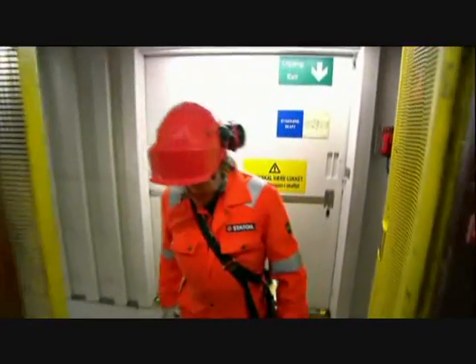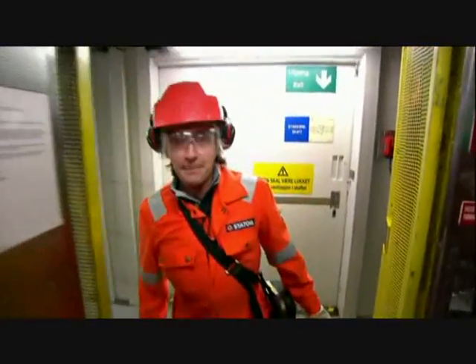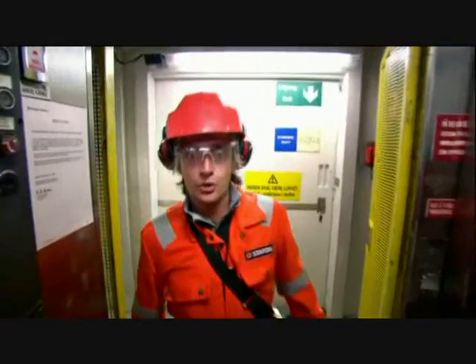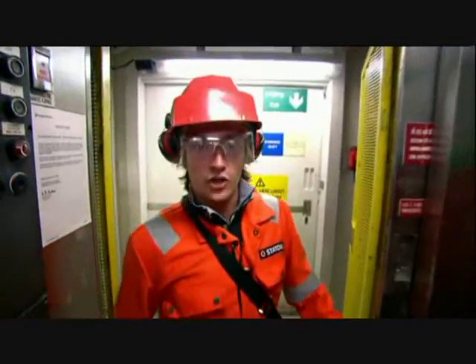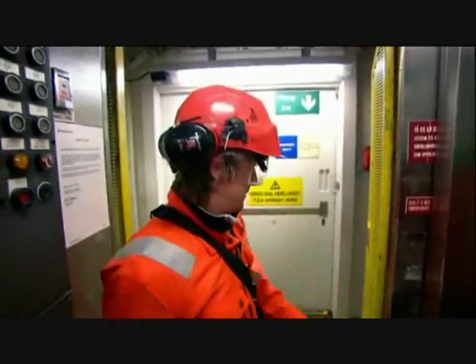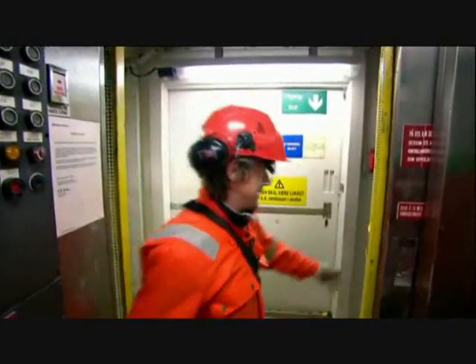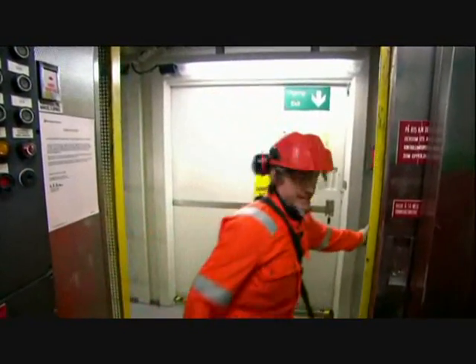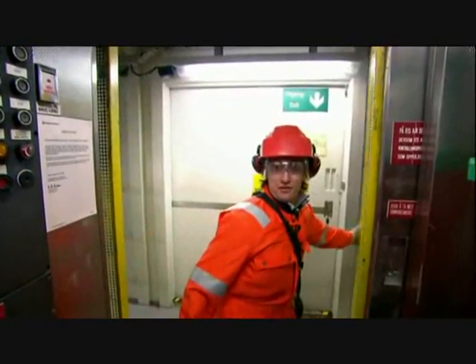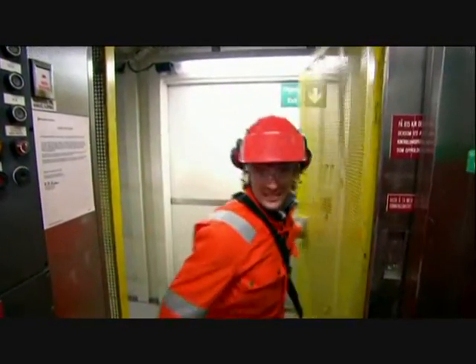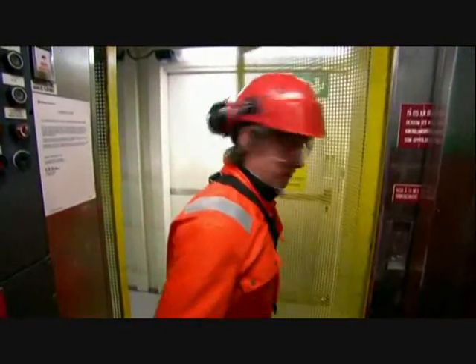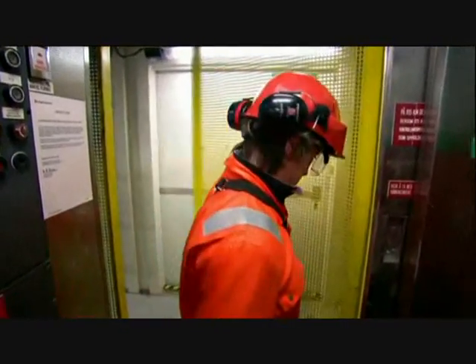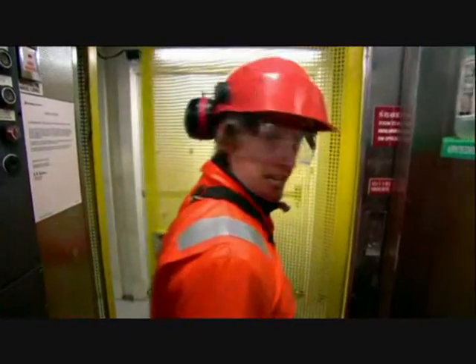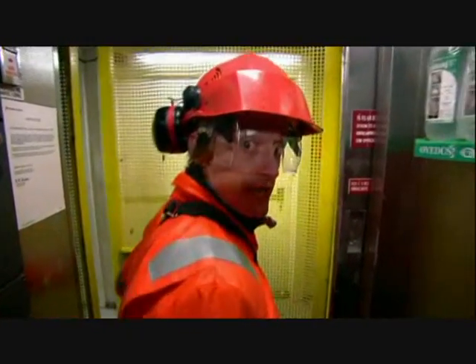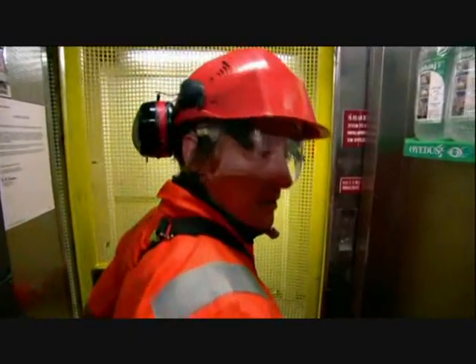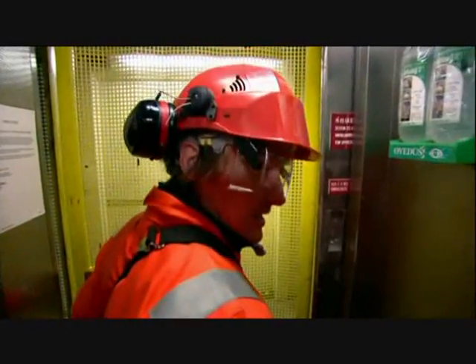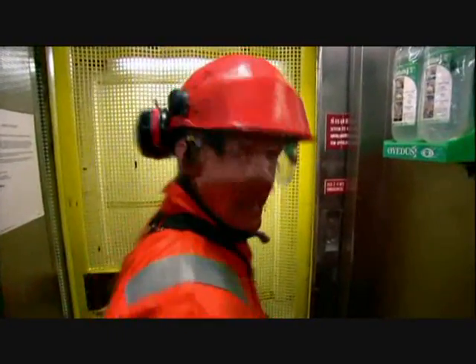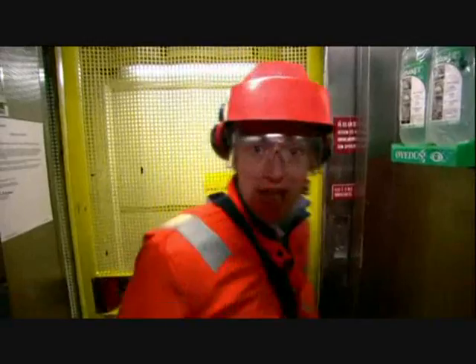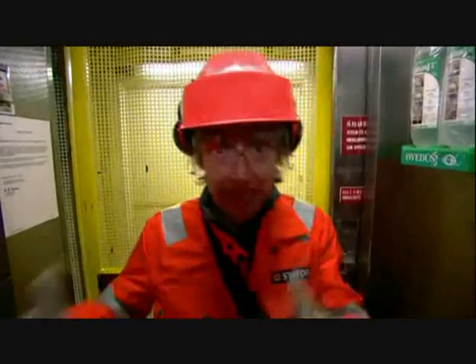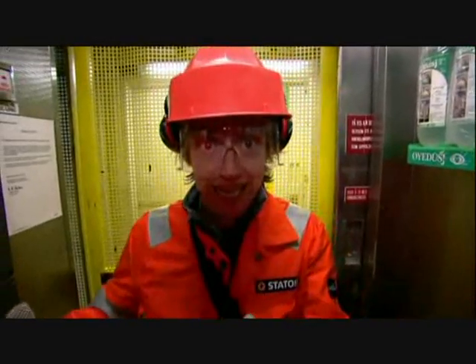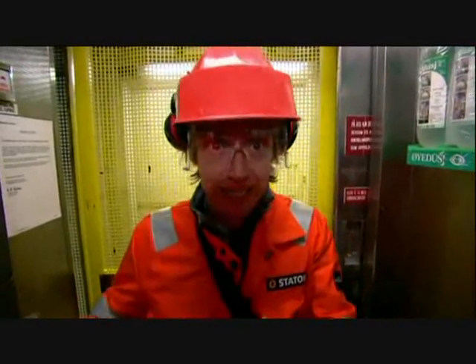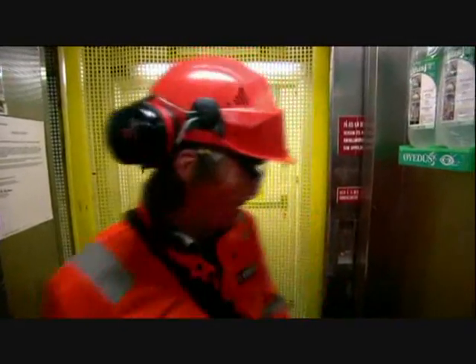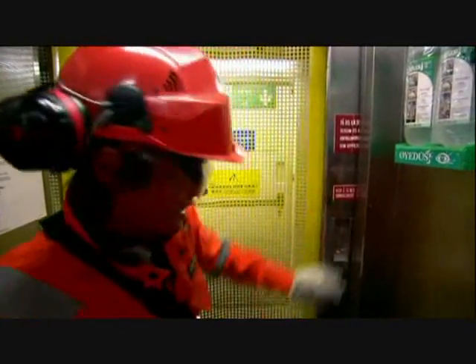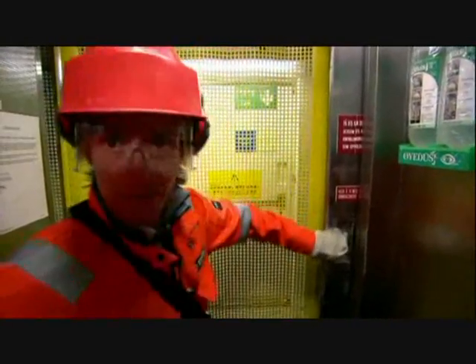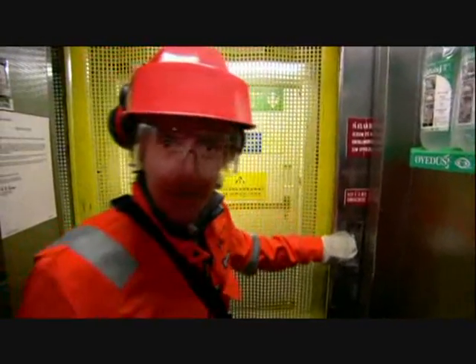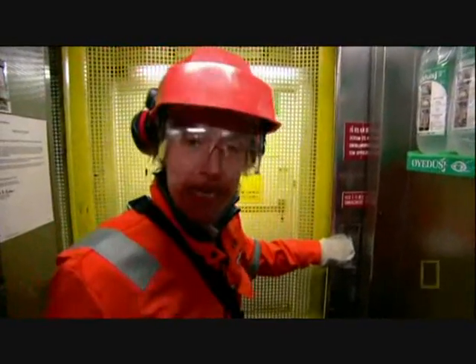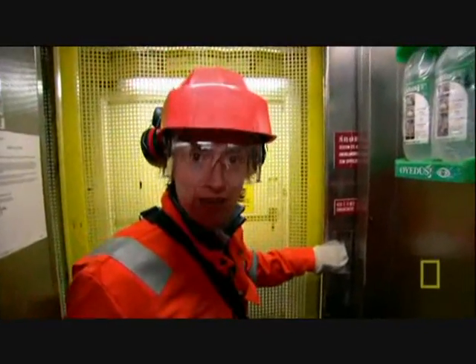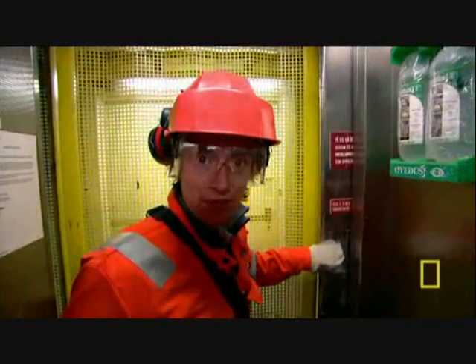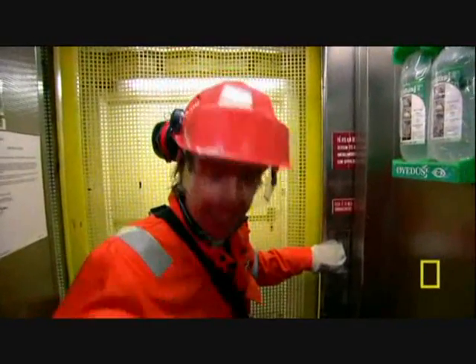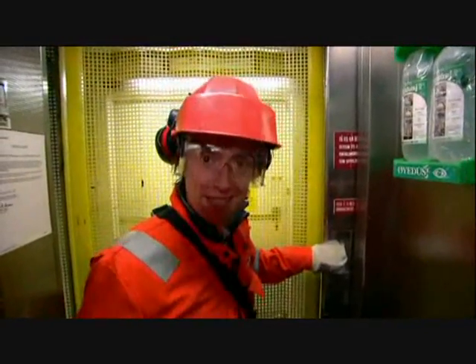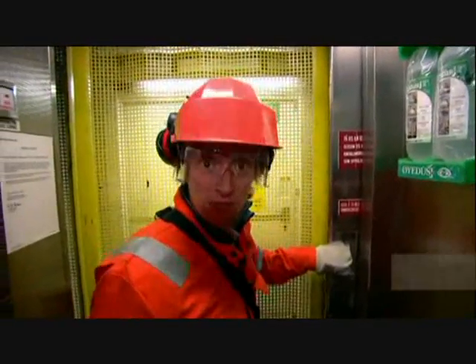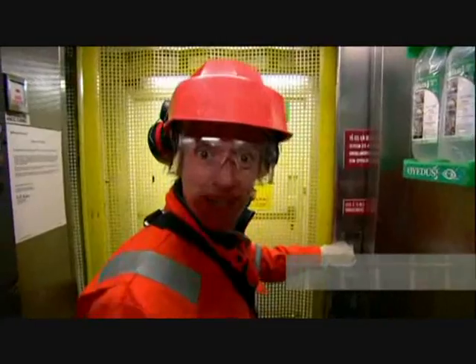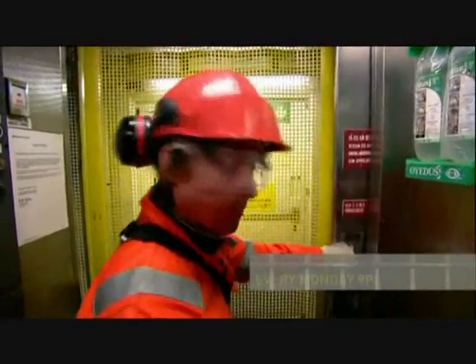Yep, that is quite a drop. And if the view isn't enough to tell you all you need to know about how big these legs actually are, the fact that it's a nine-minute elevator ride to get down to the bottom might be the job.